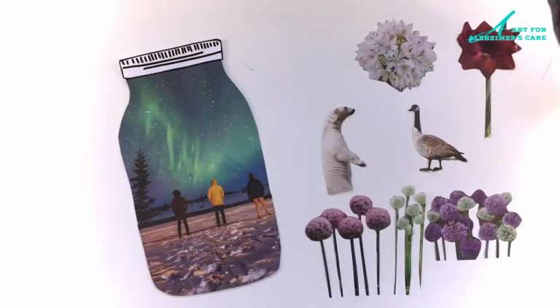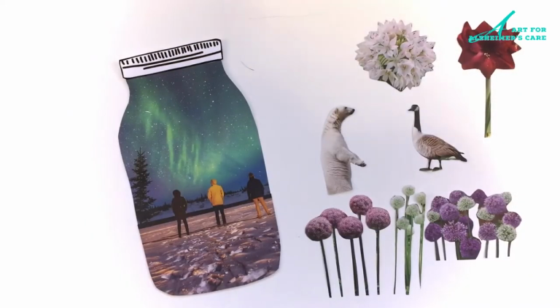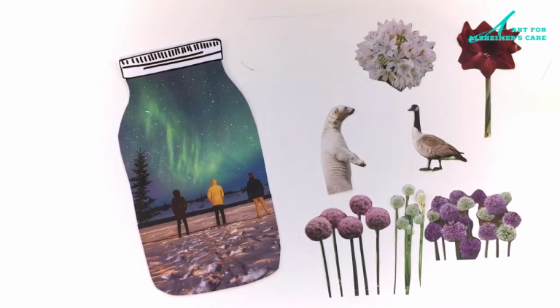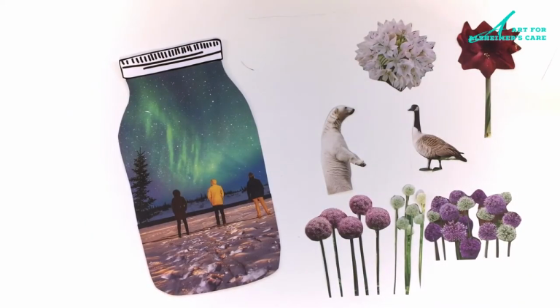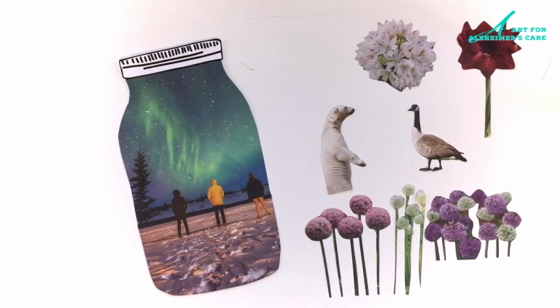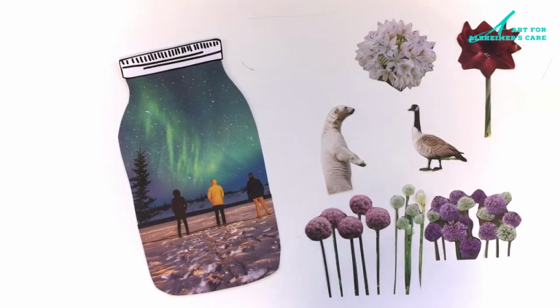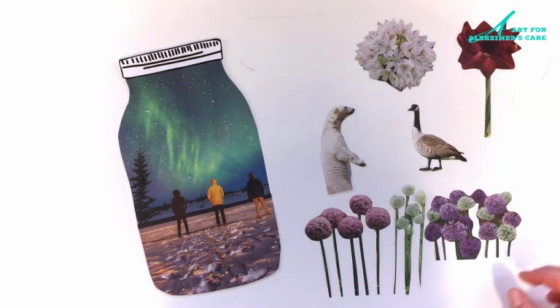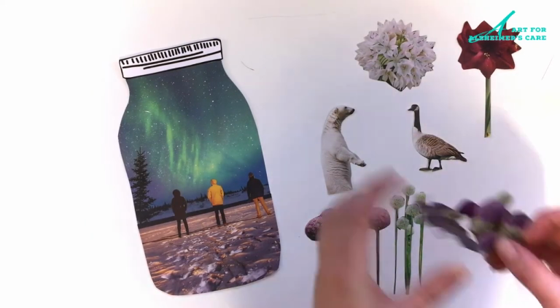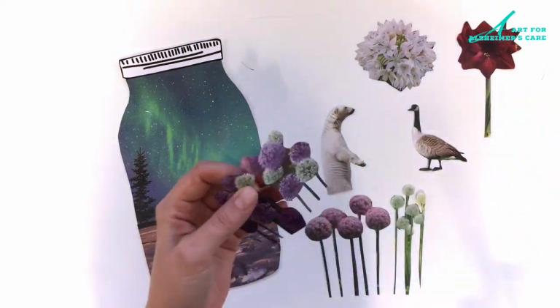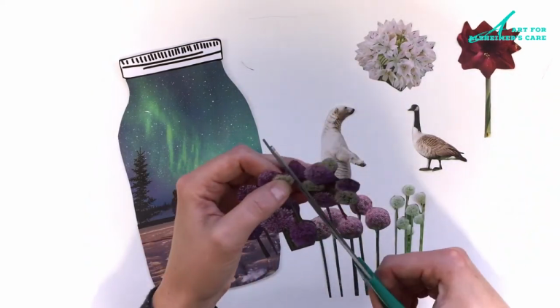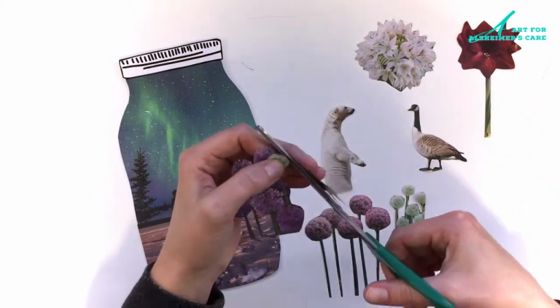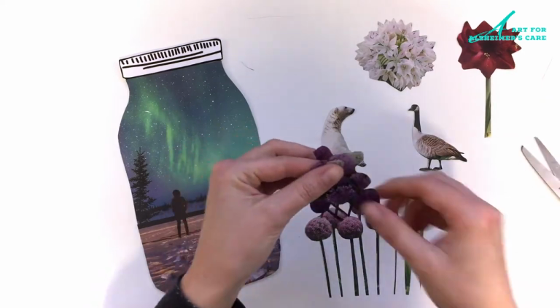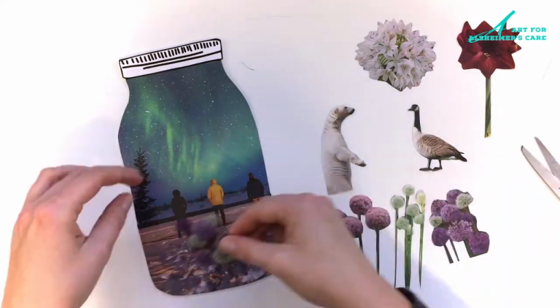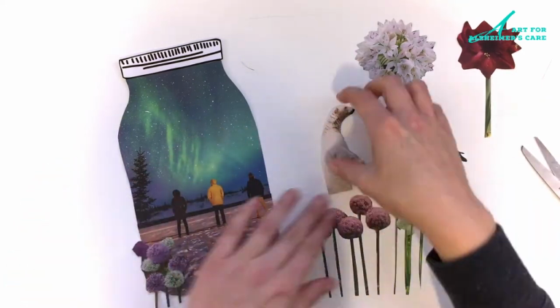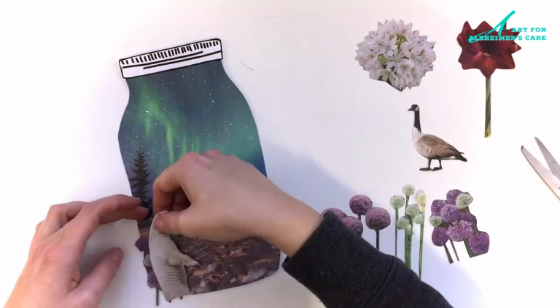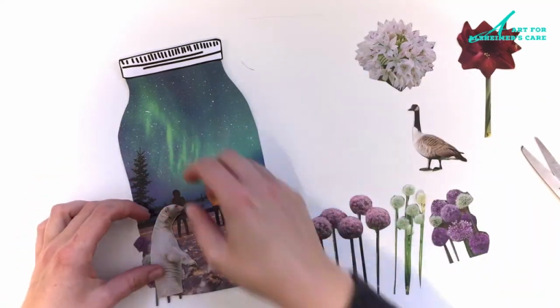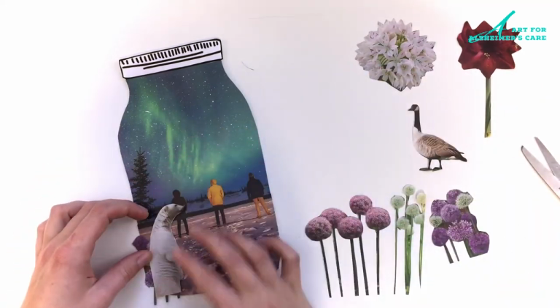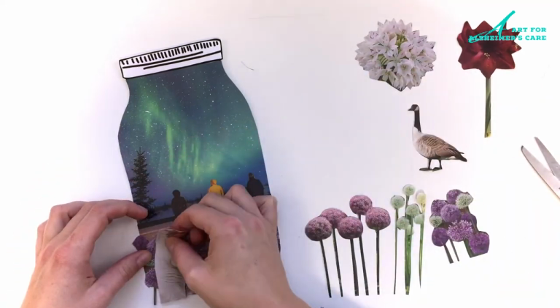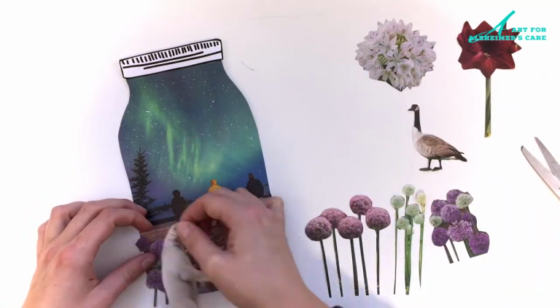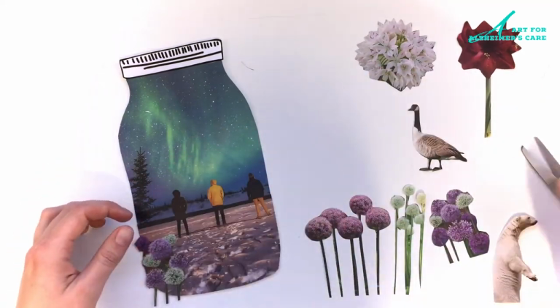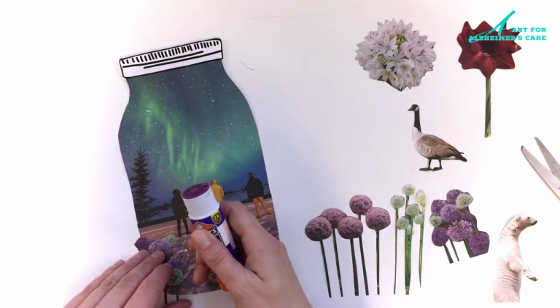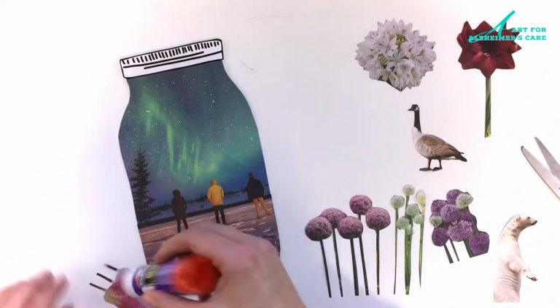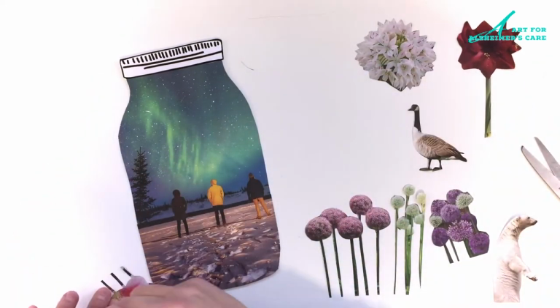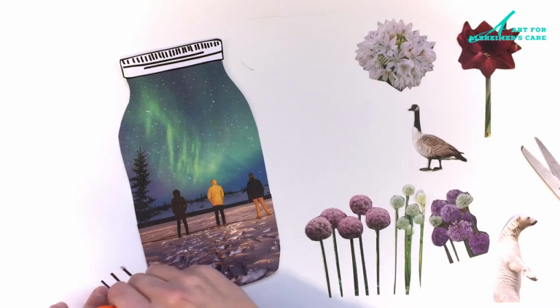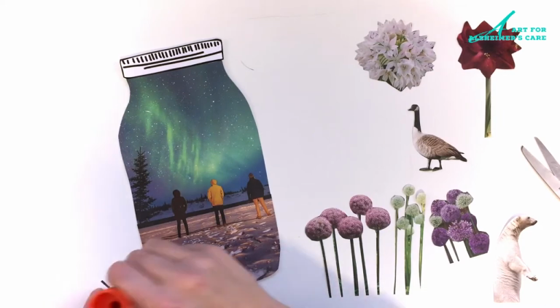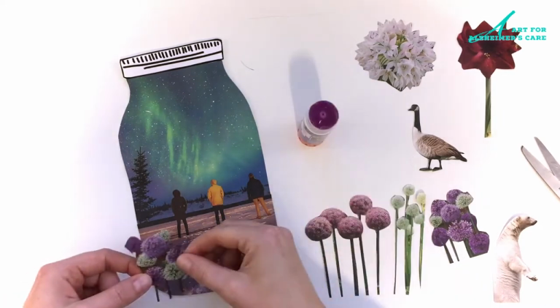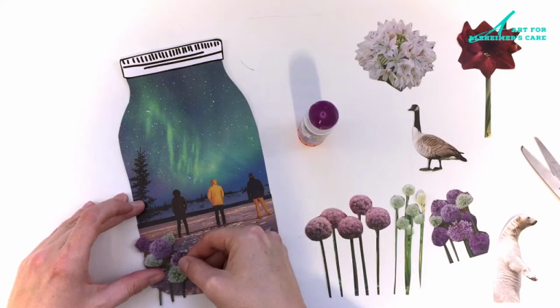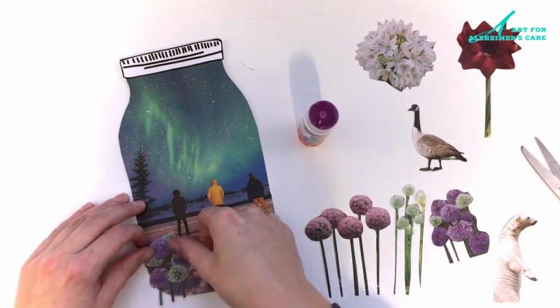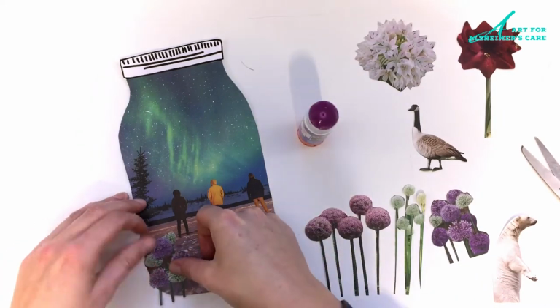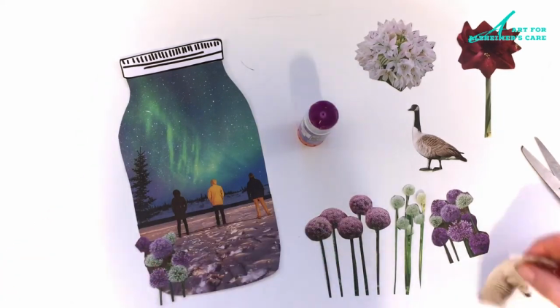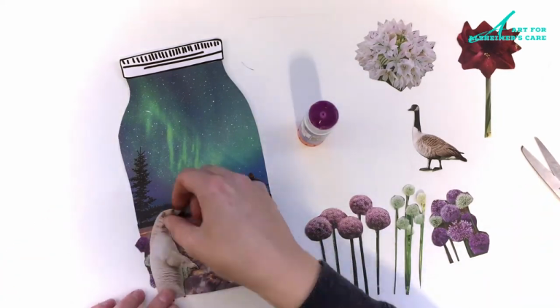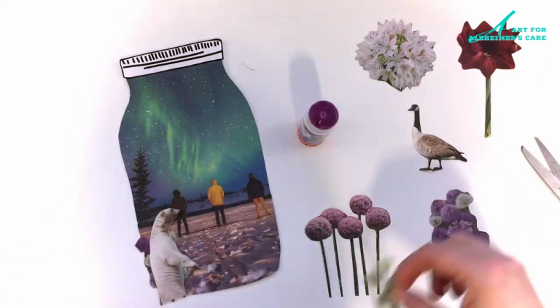I've got my sky and my ground laid out and I'm just going to try placing some of these fun animals and plants in here and just see what I like and what looks good.